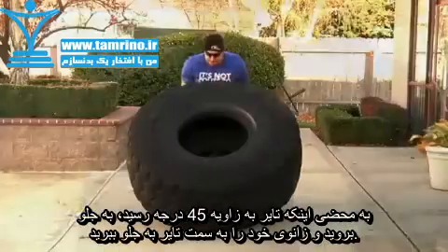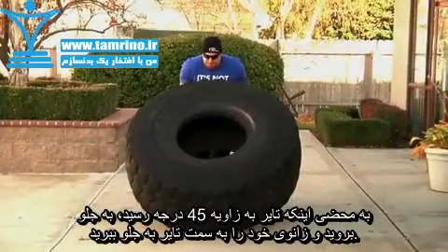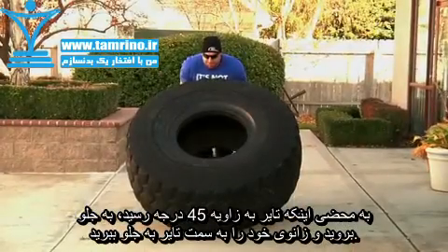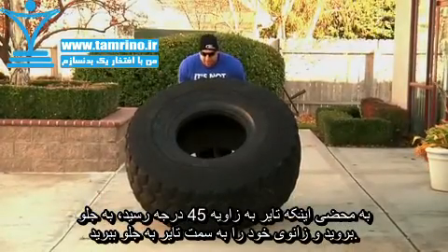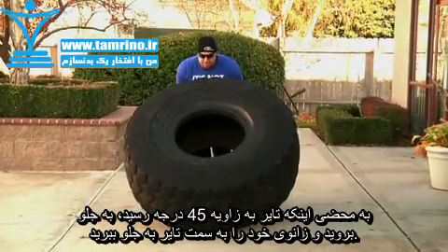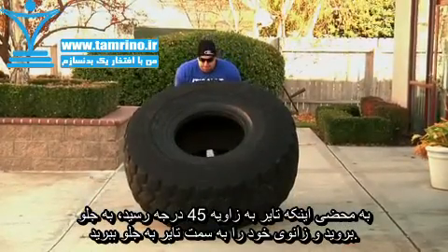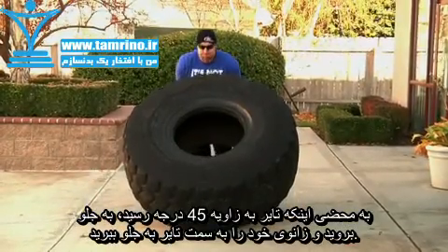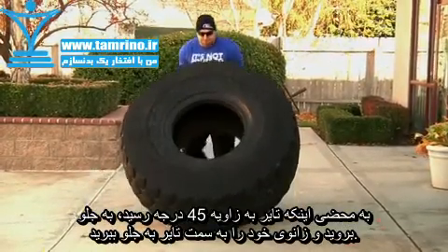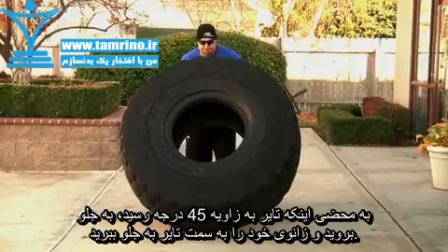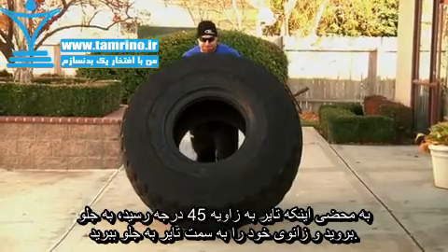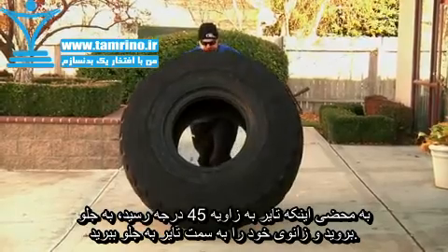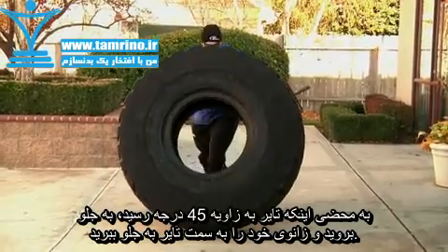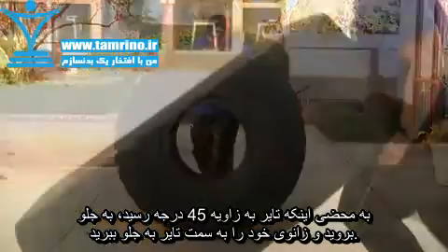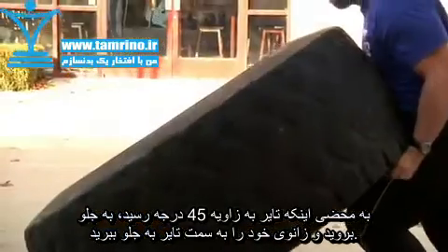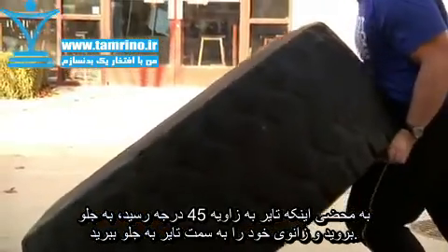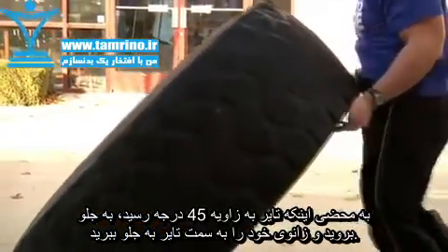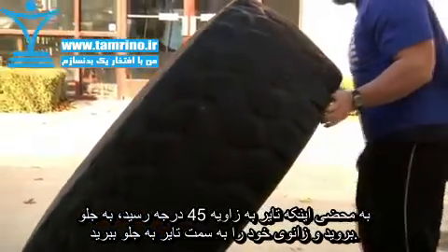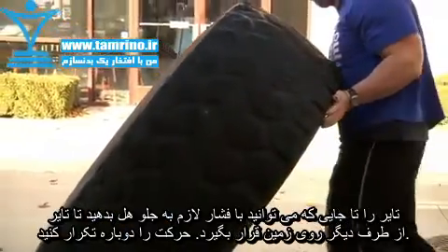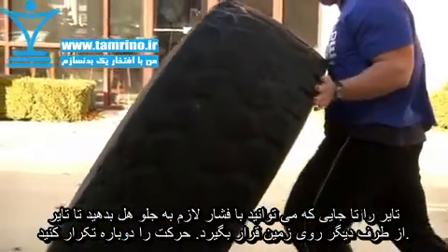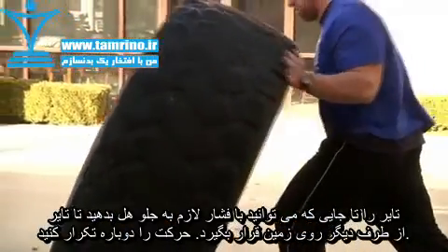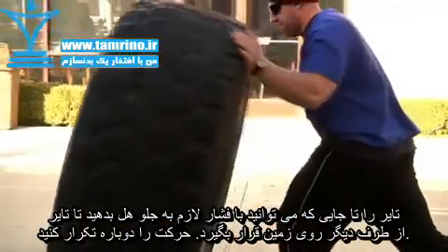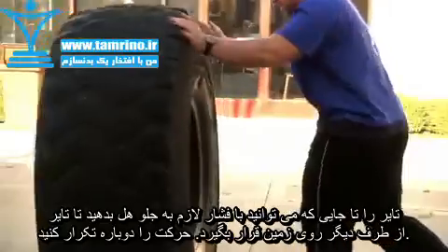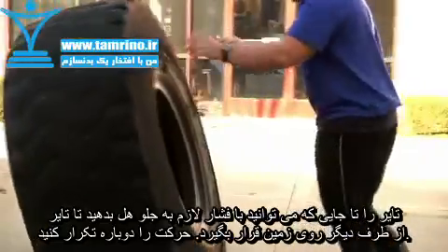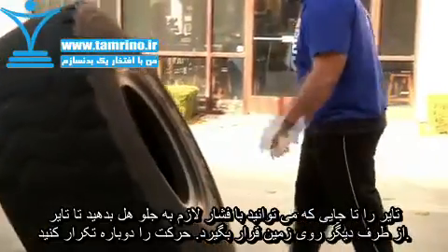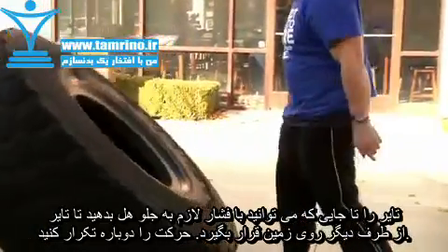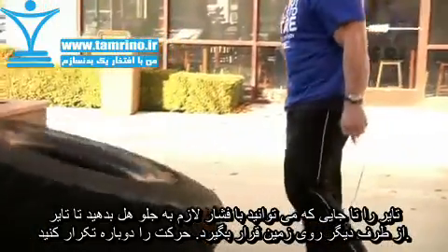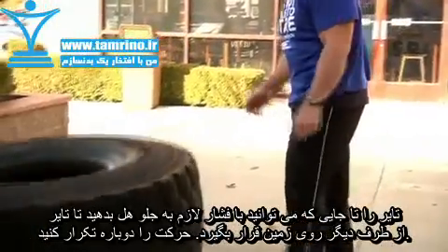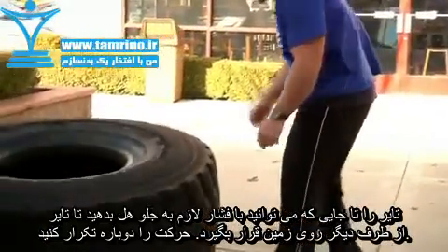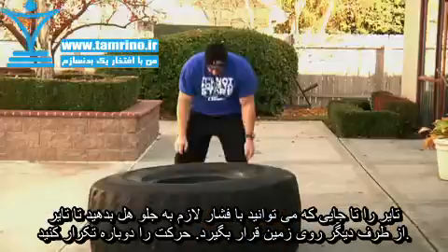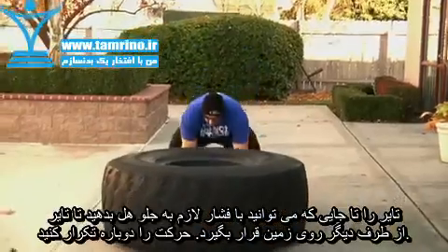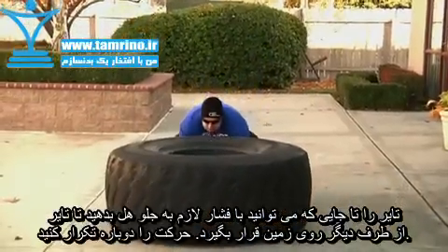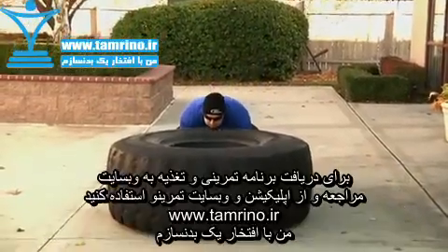As the tire reaches a 45 degree angle, step forward and drive the knee into the tire. As you do so, adjust your grip to the upper portion of the tire and push it forward as hard as possible to complete the turn. Repeat as necessary.